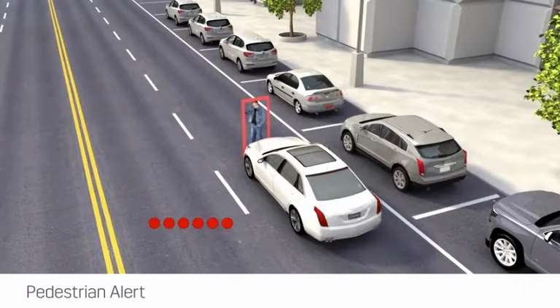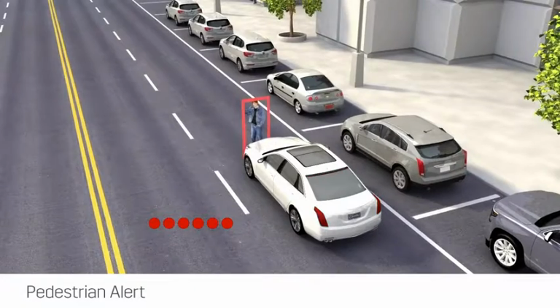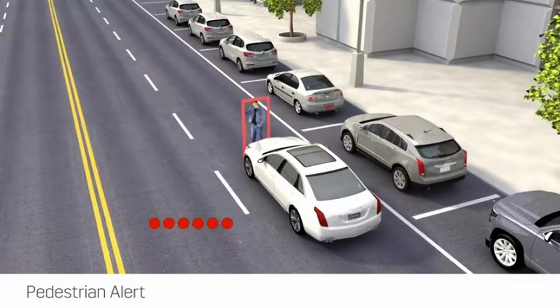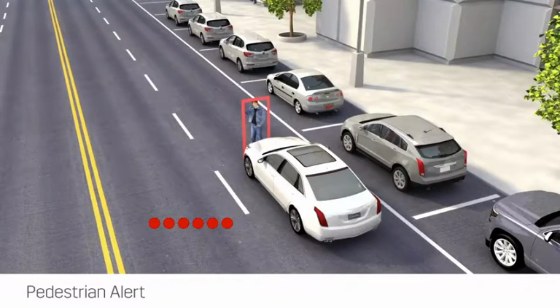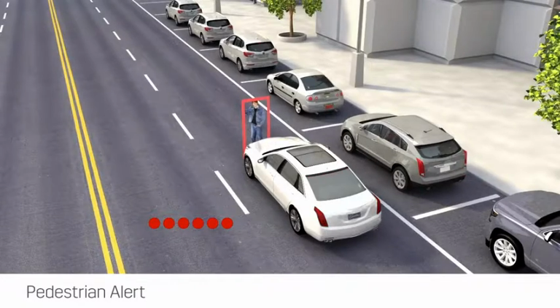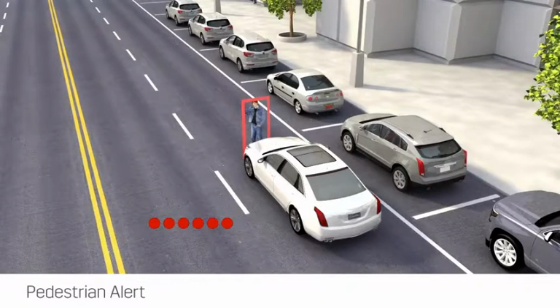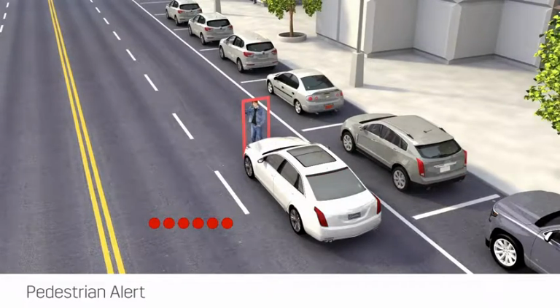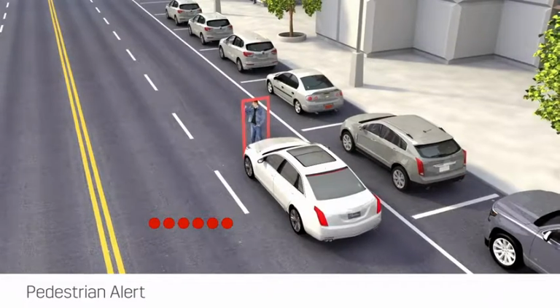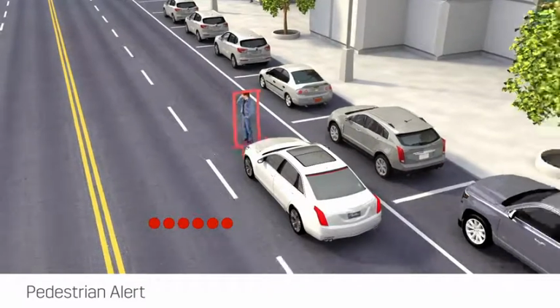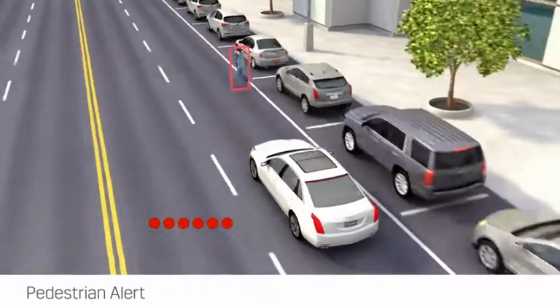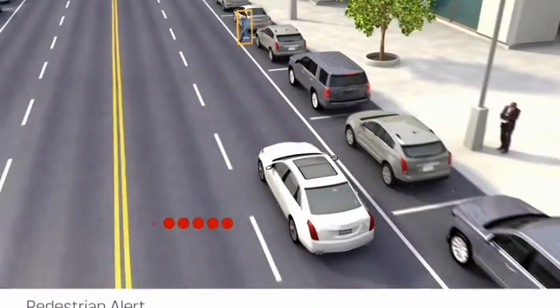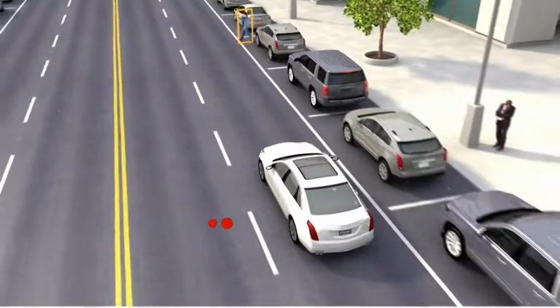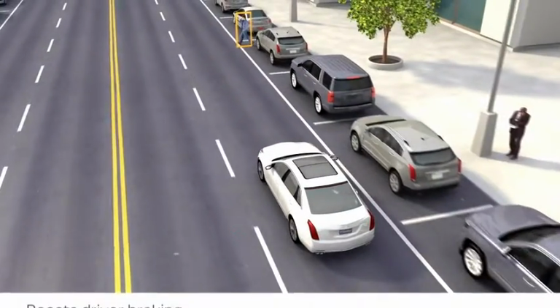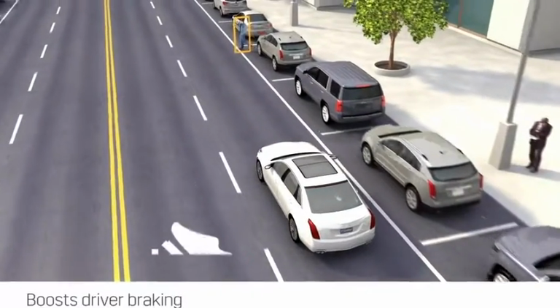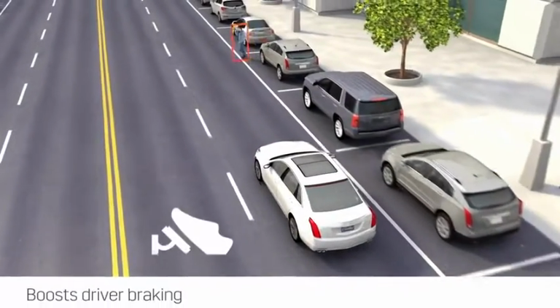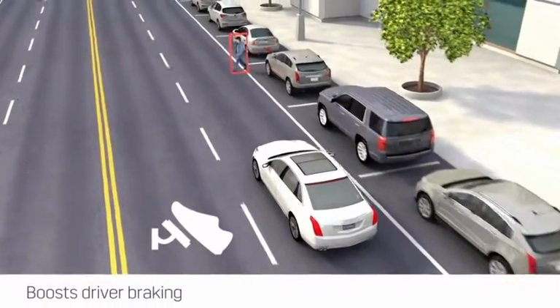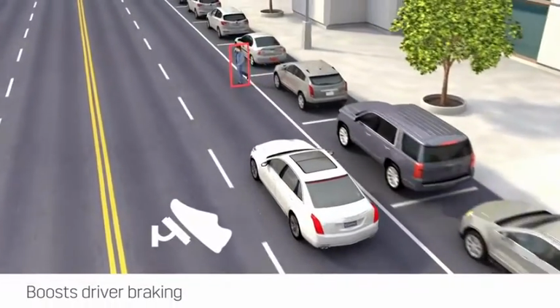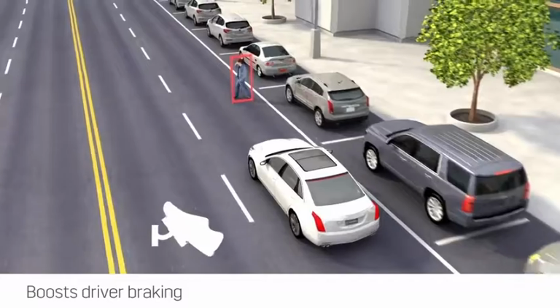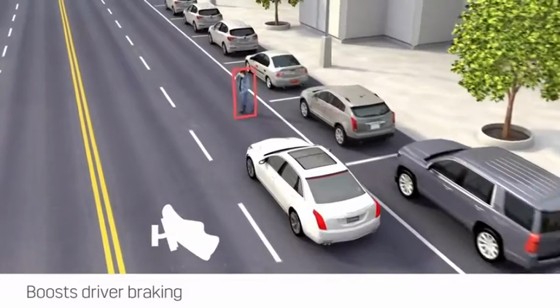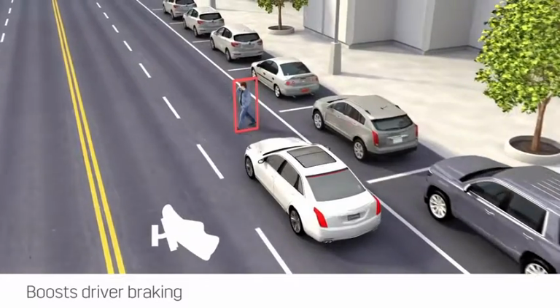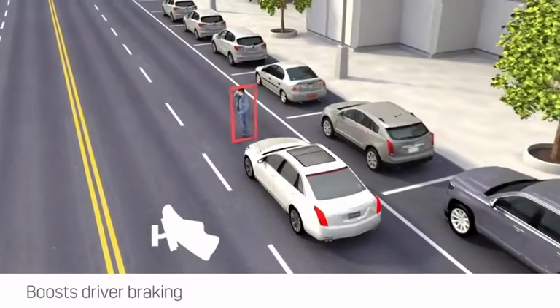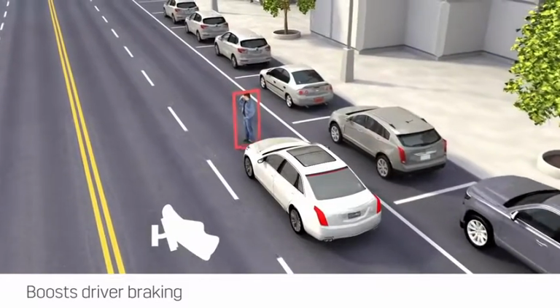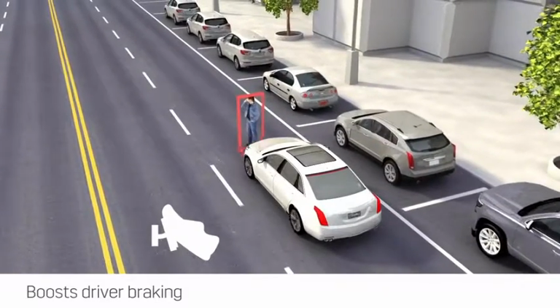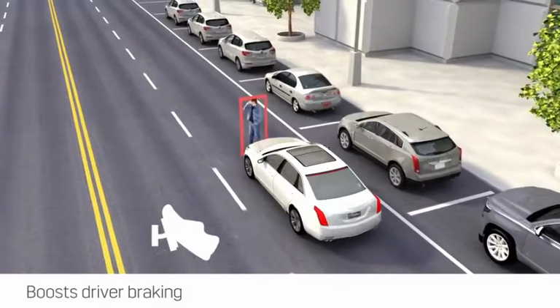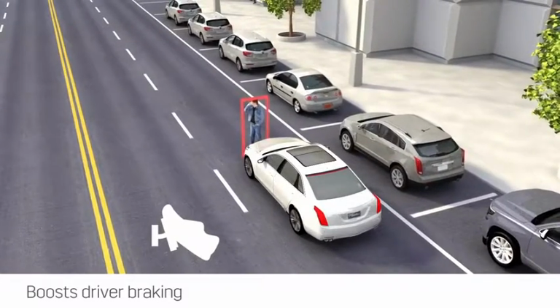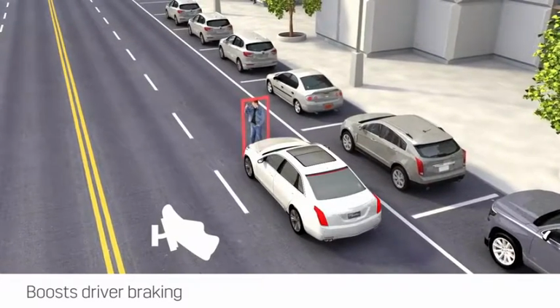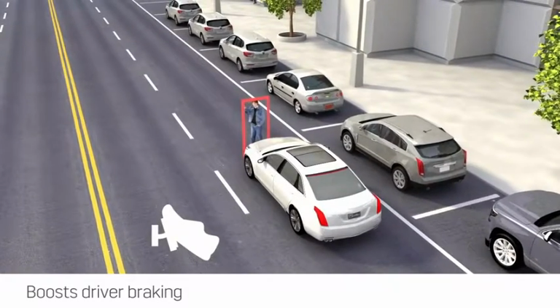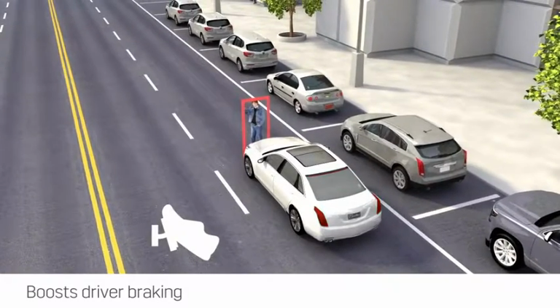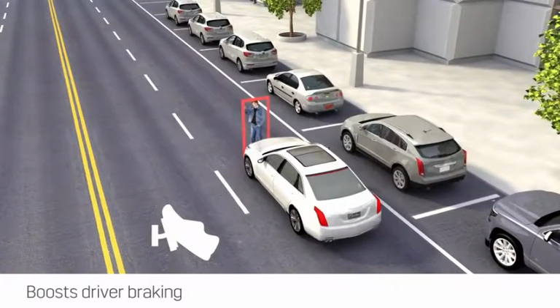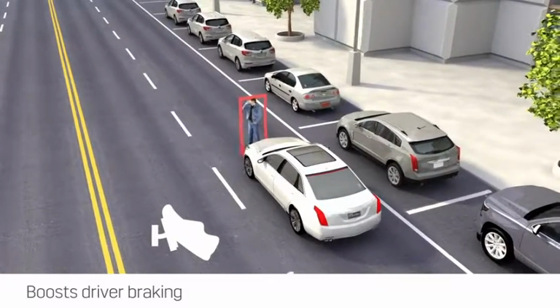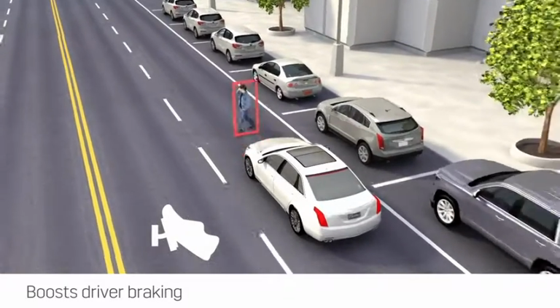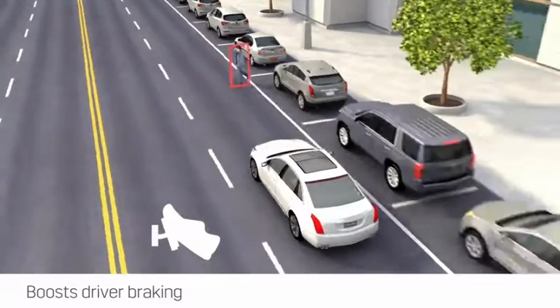If you don't respond quickly or the situation happens suddenly, the front pedestrian braking feature will enhance your braking or automatically apply the brakes for you.